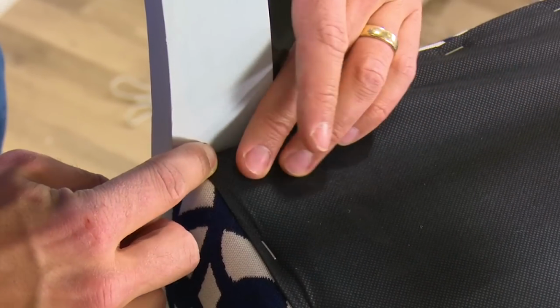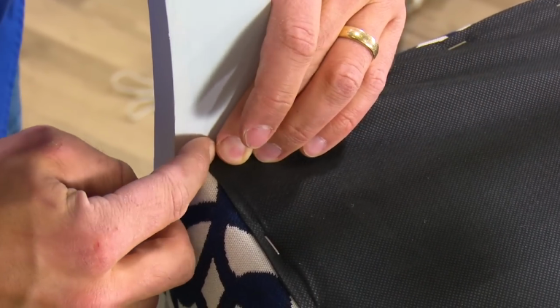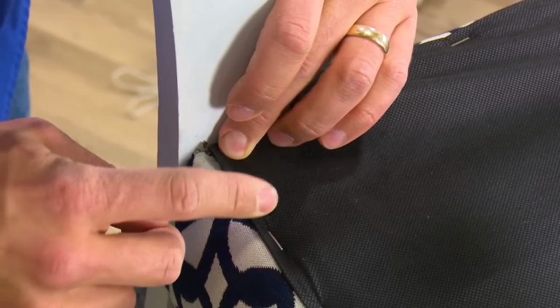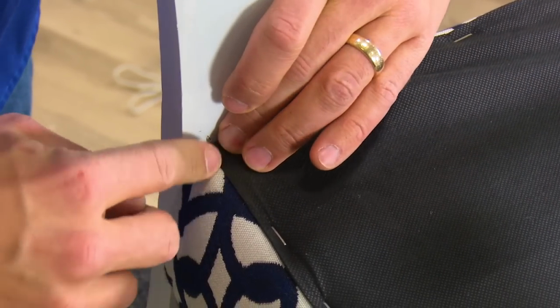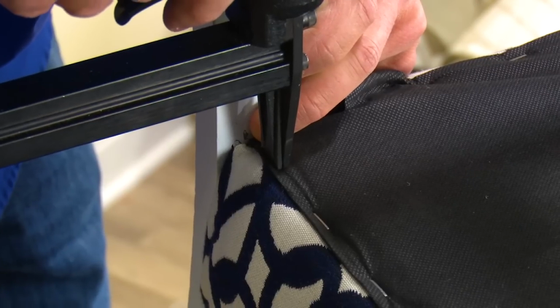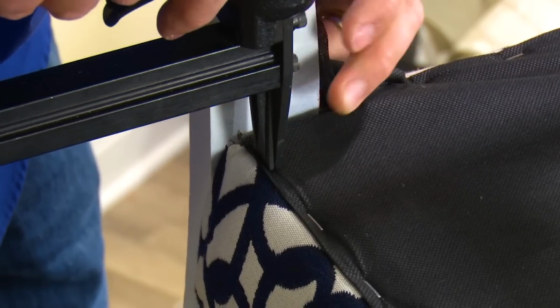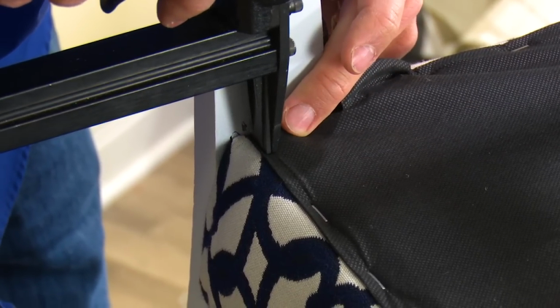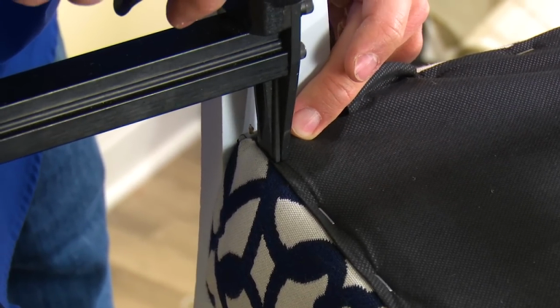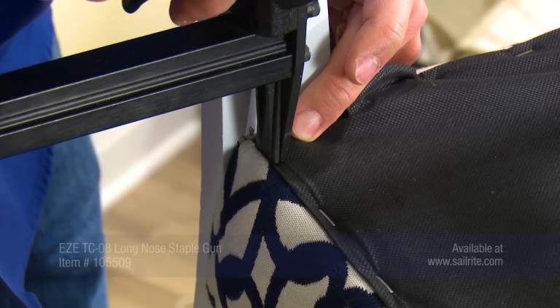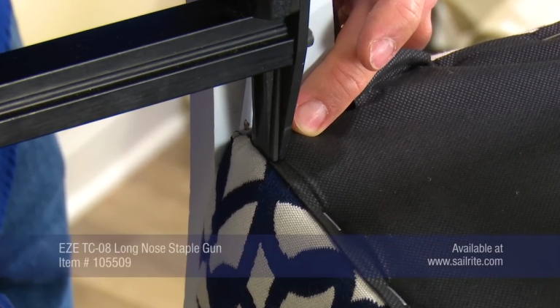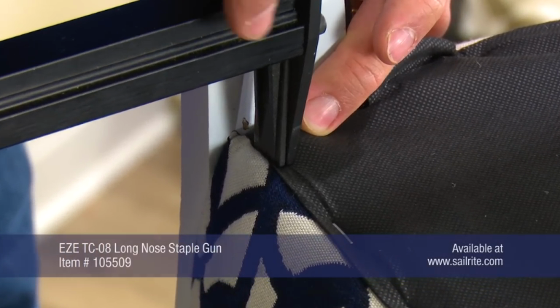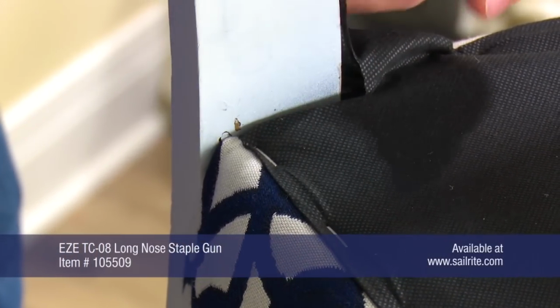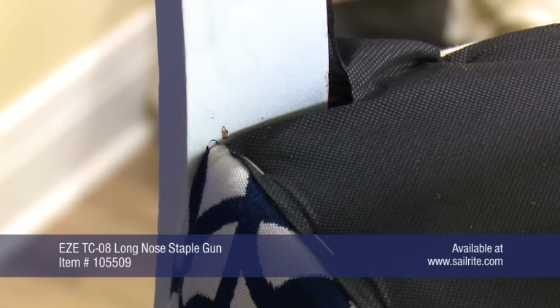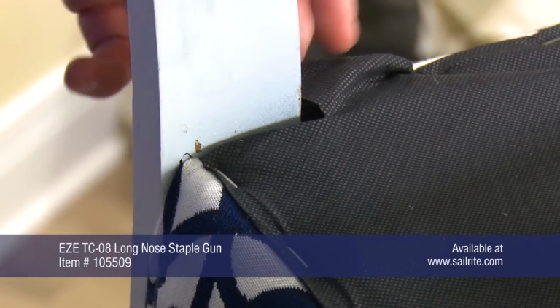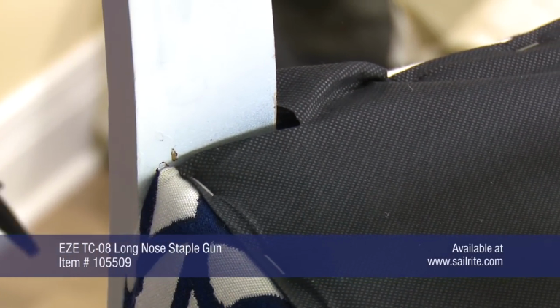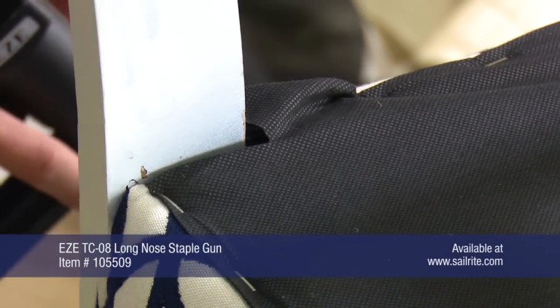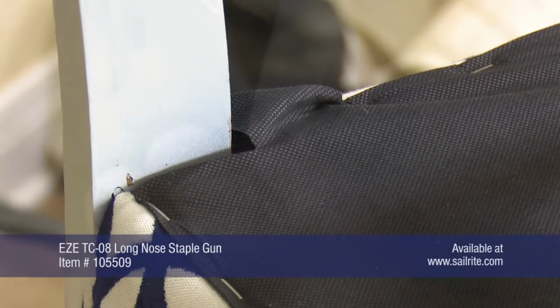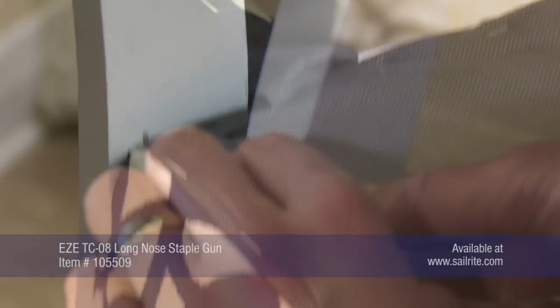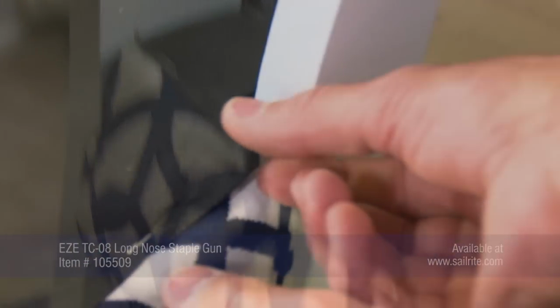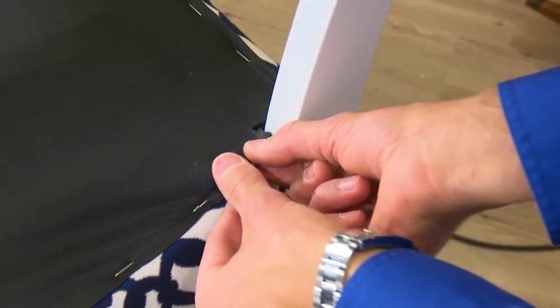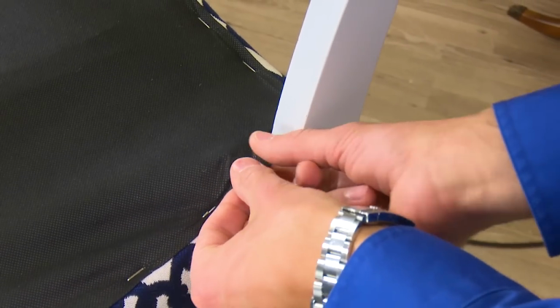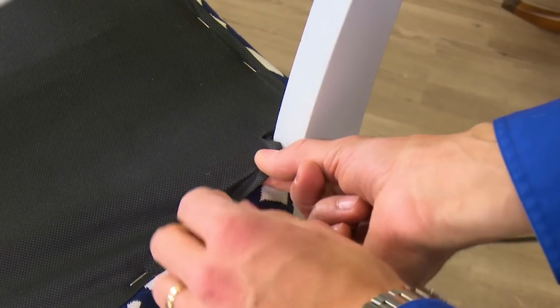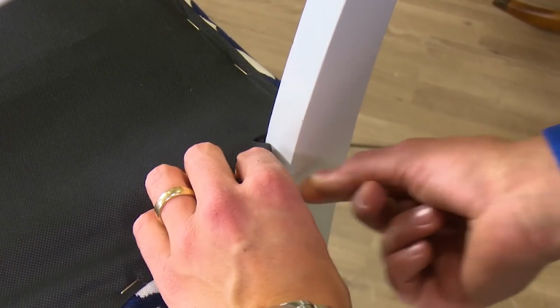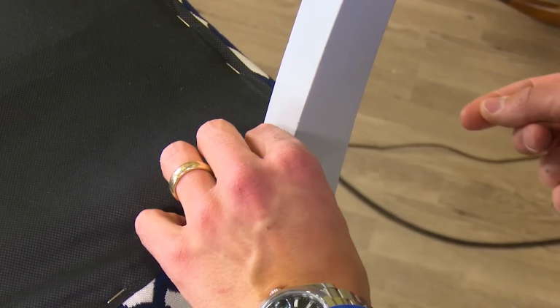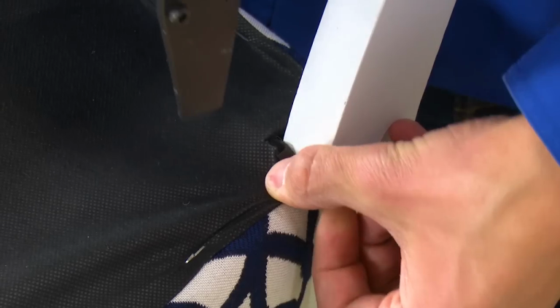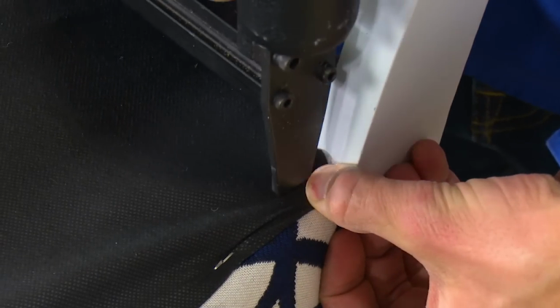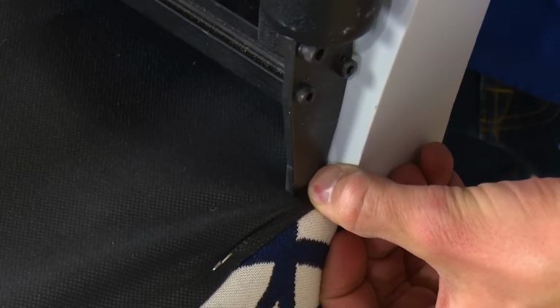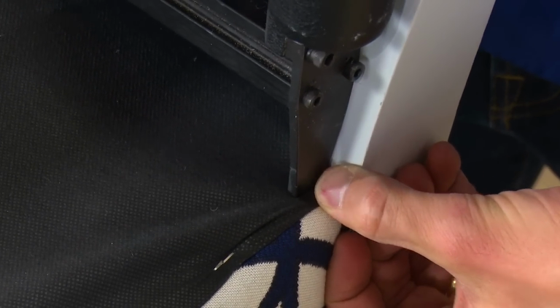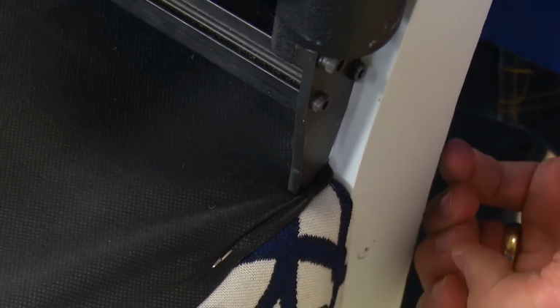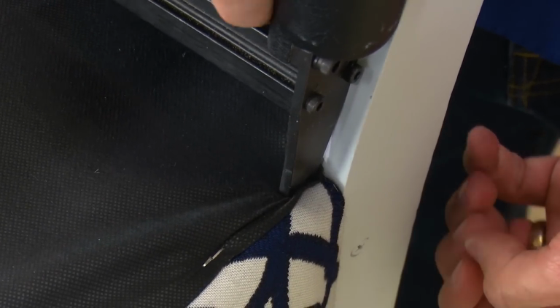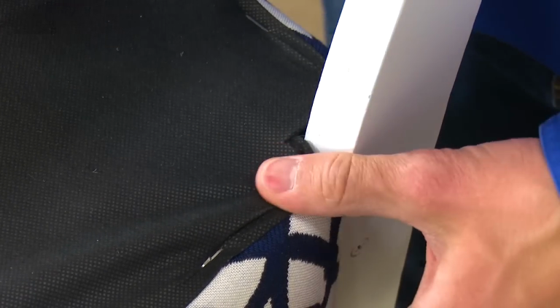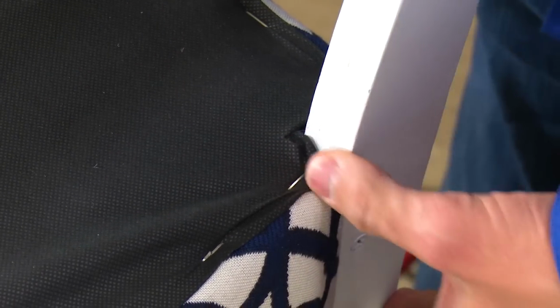Throughout this video, when reupholstering this chair, we were using the EZE TC08 staple gun, which you can purchase from Sailrite. It's a reasonably priced pneumatic staple gun that is great for upholstery applications like this.